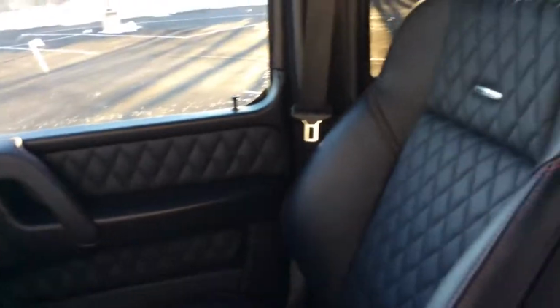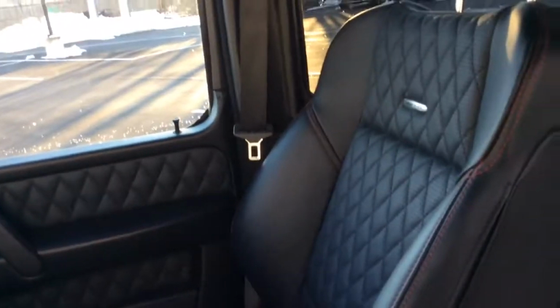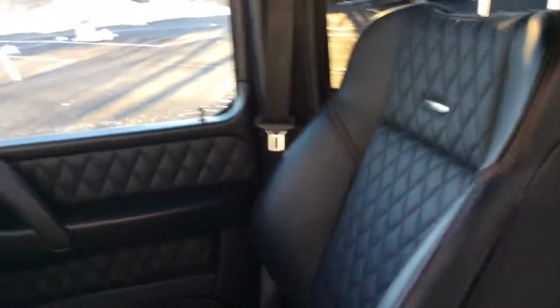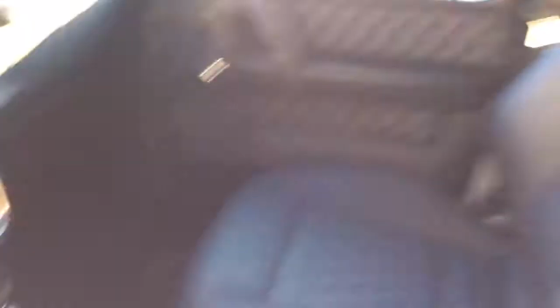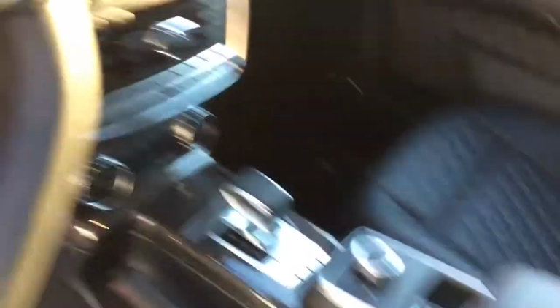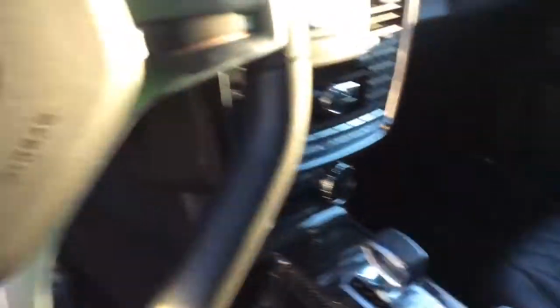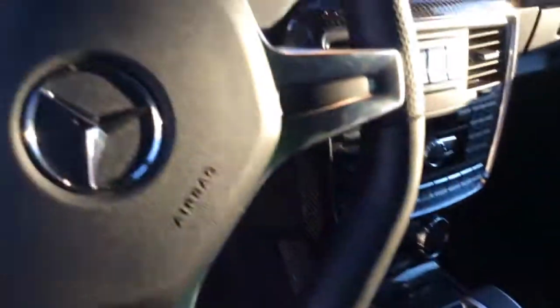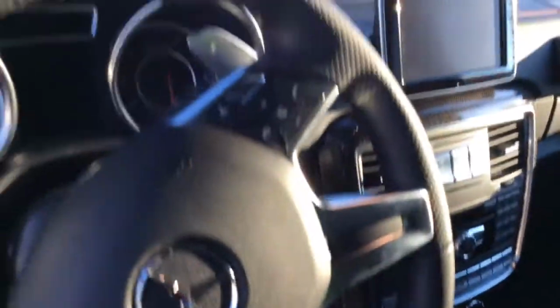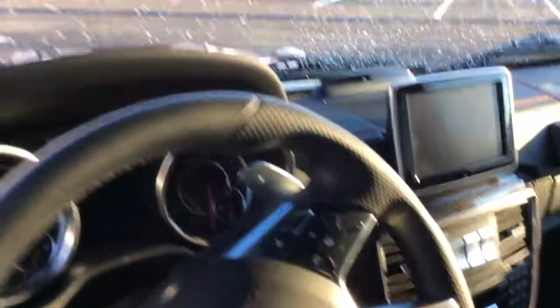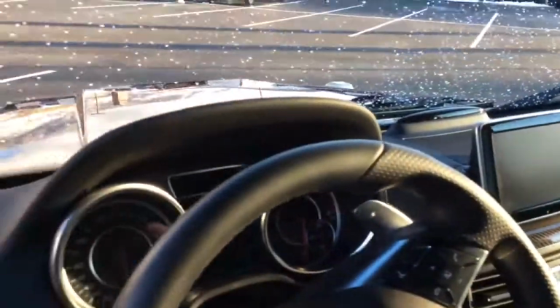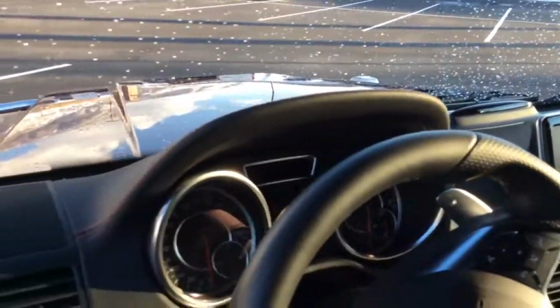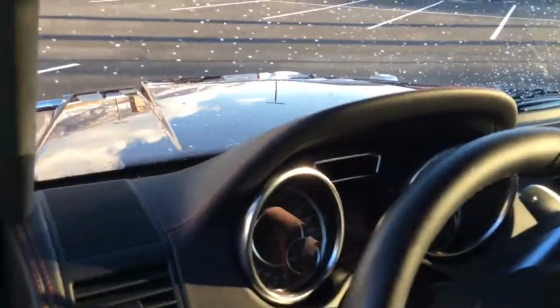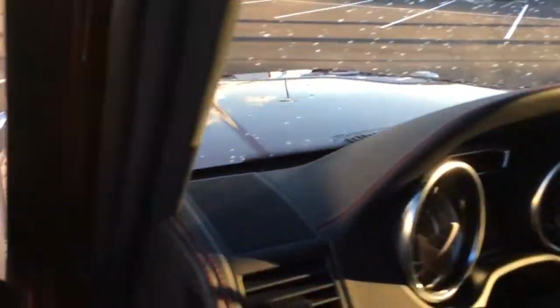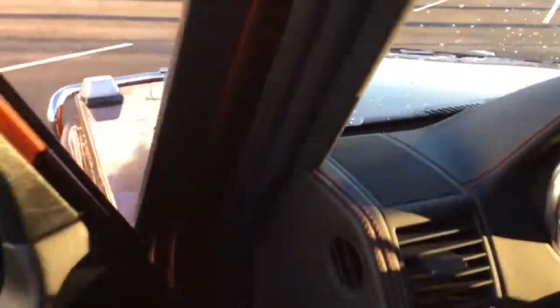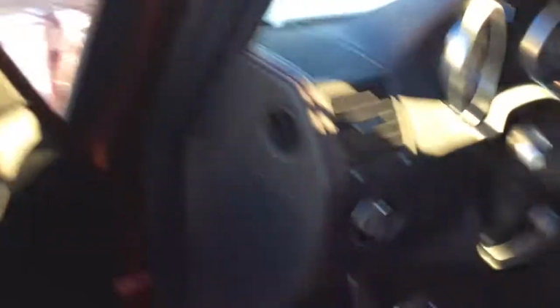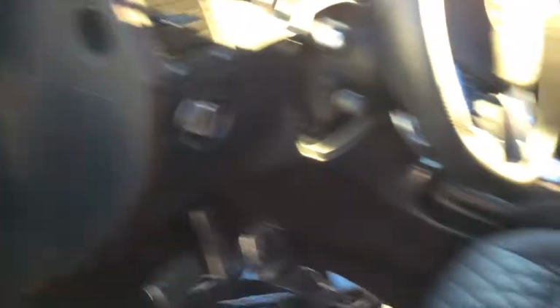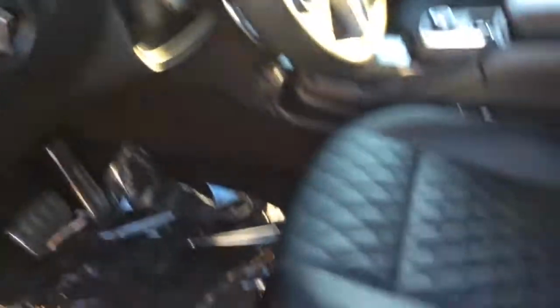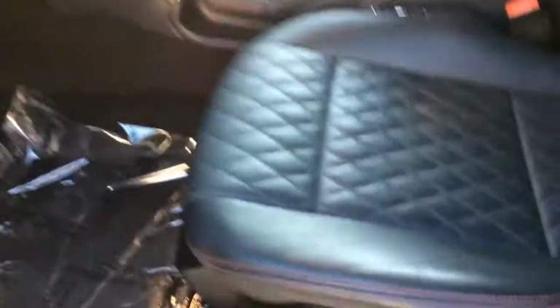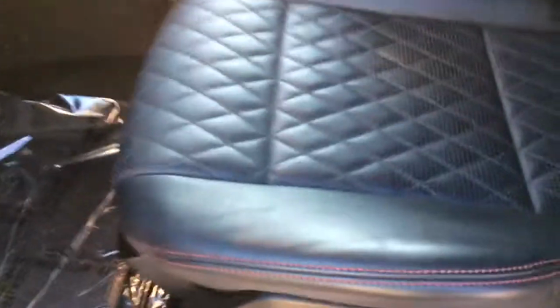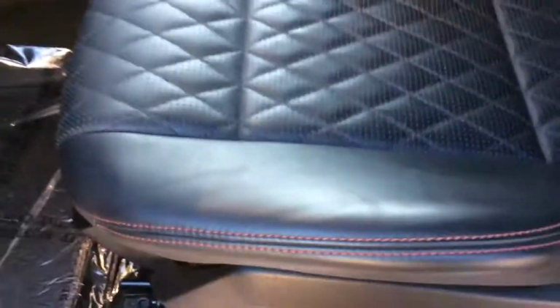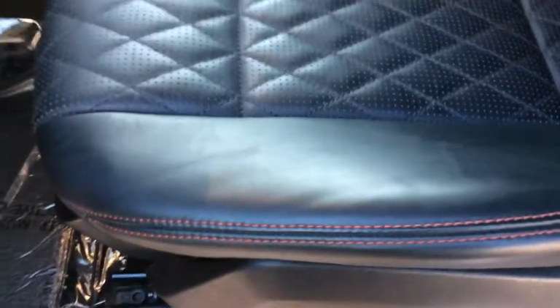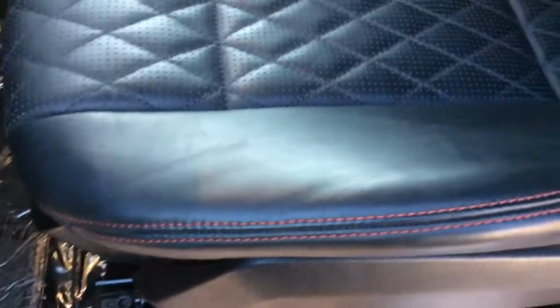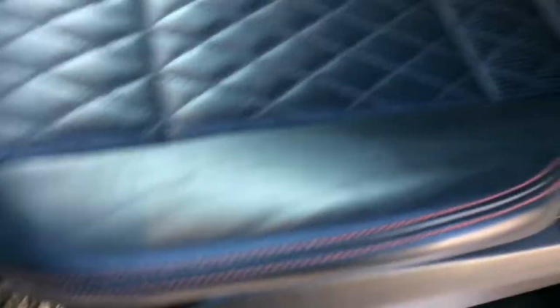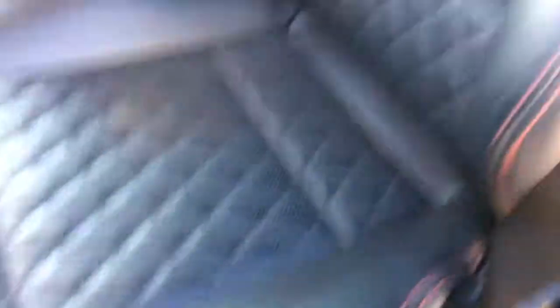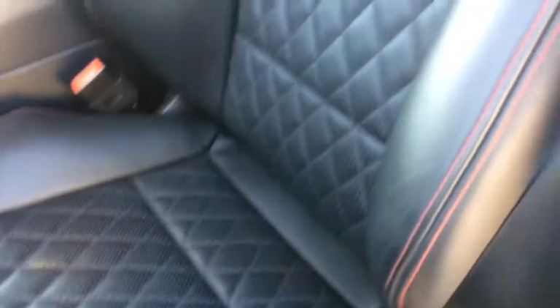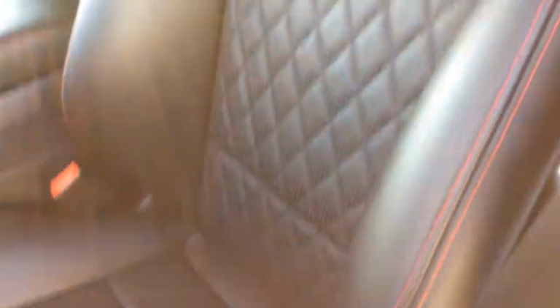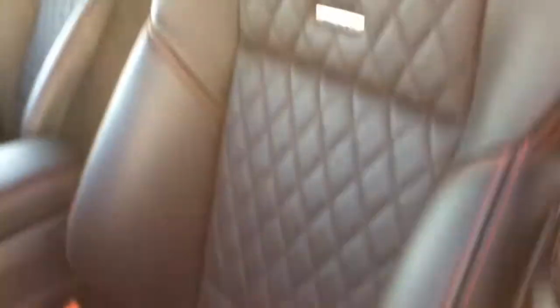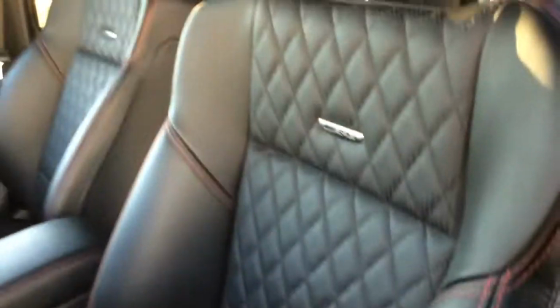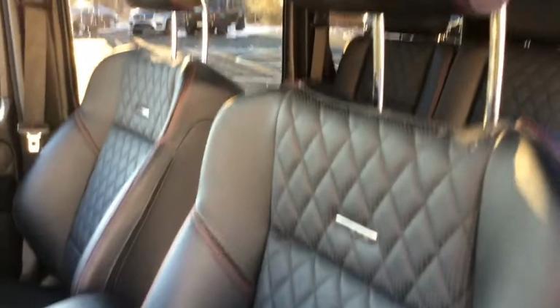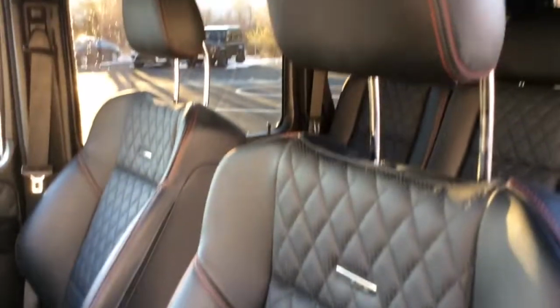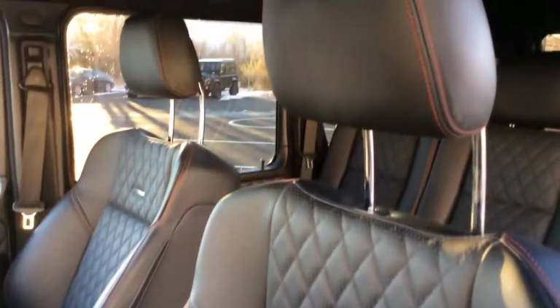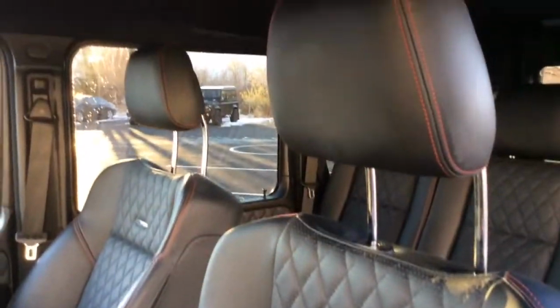Note the carbon fiber inserts on the dash — really a tasteful approach. And the beautiful red ballpark stitching to match the exterior of the car.